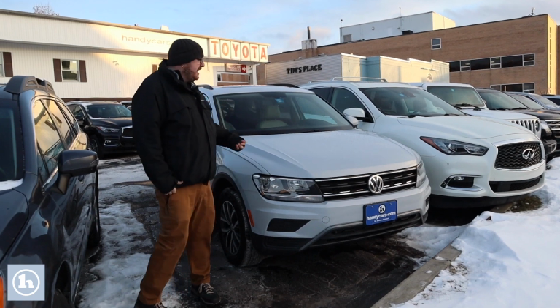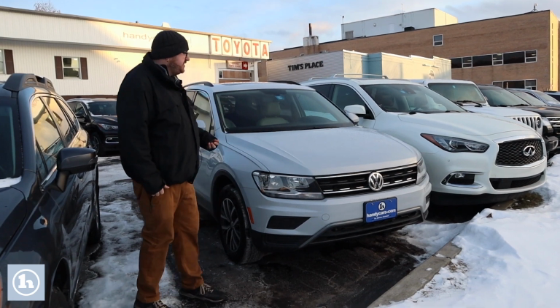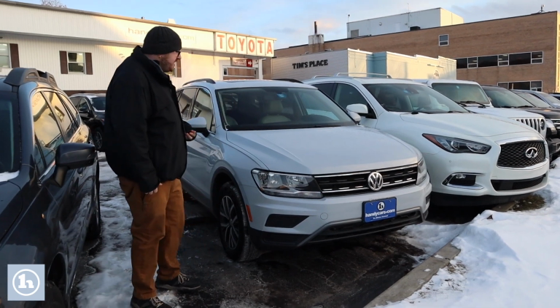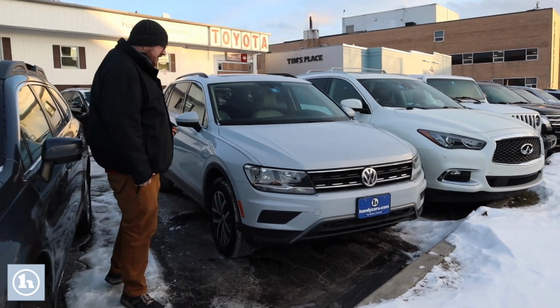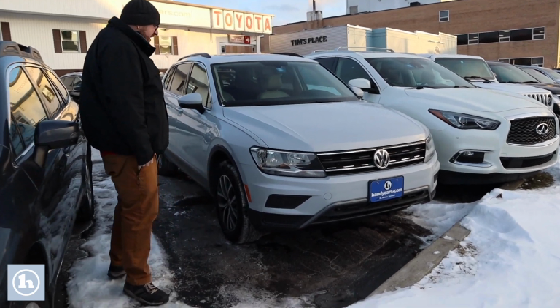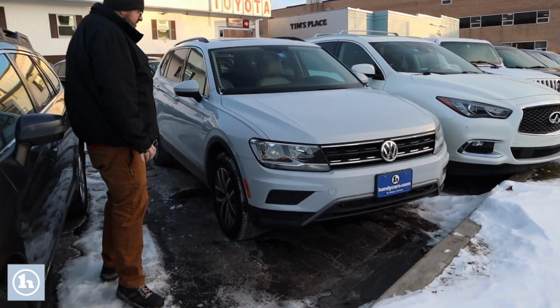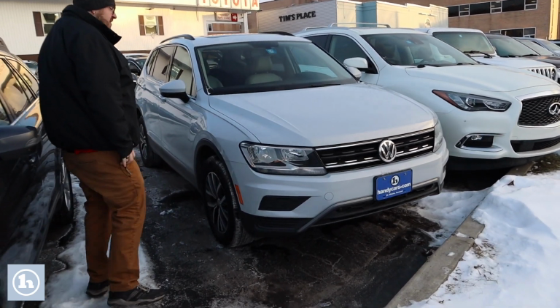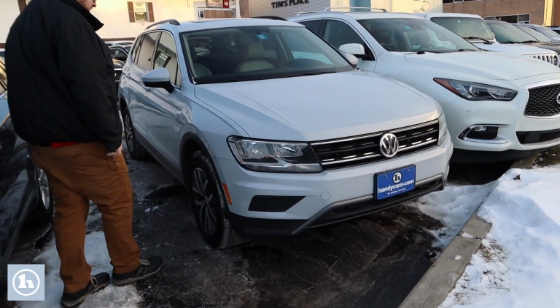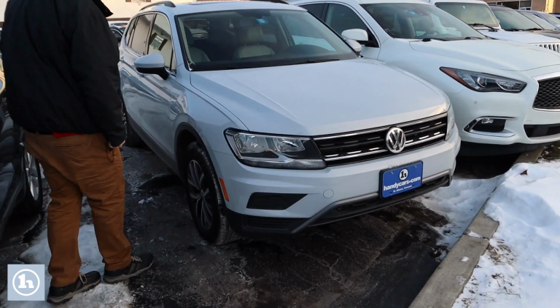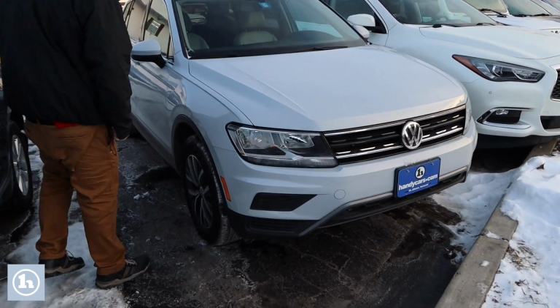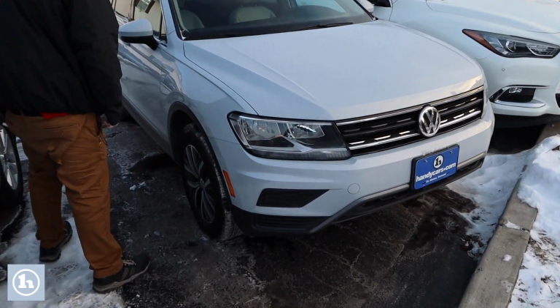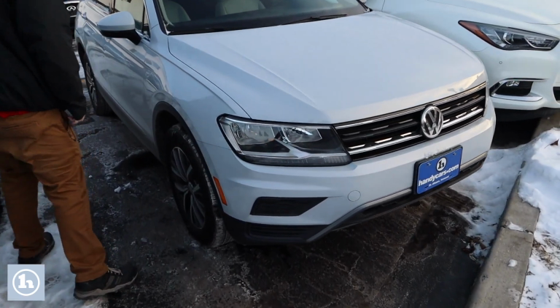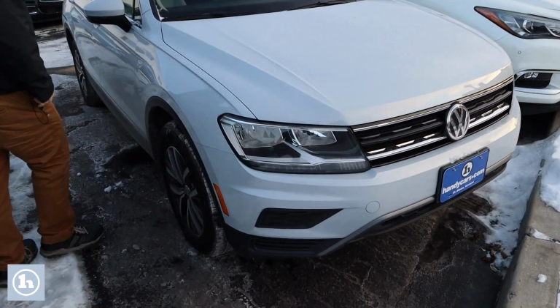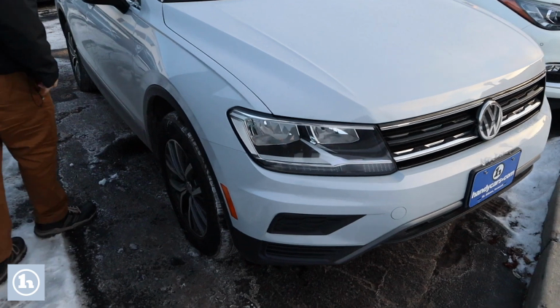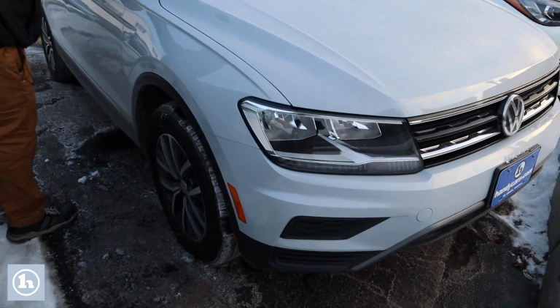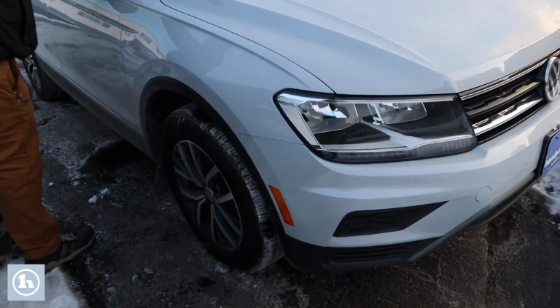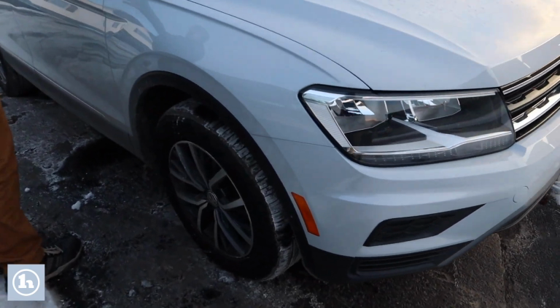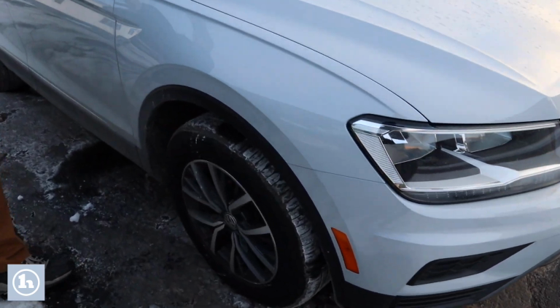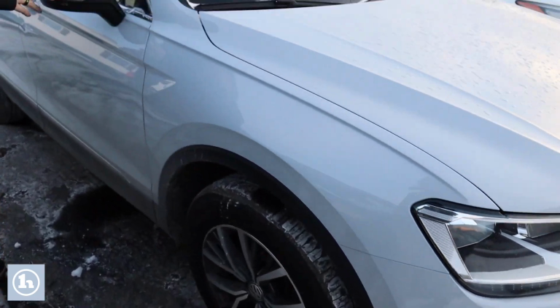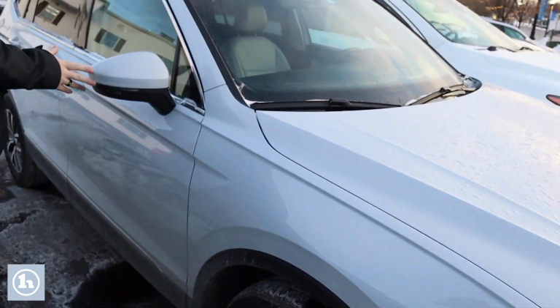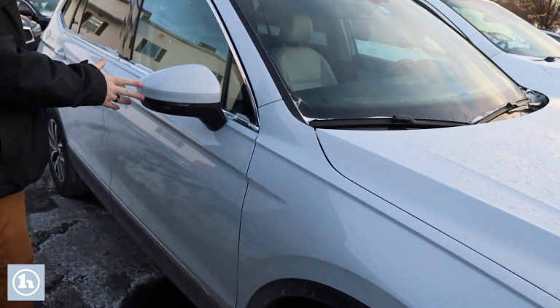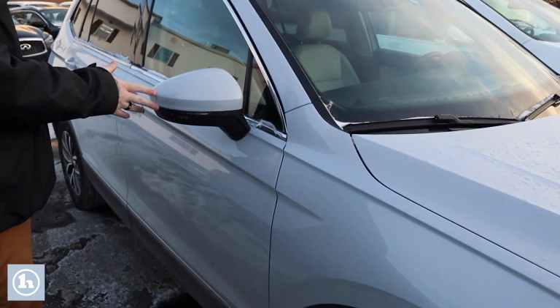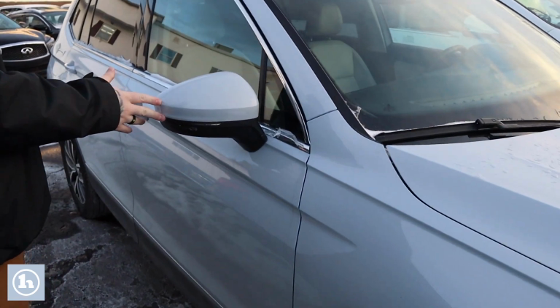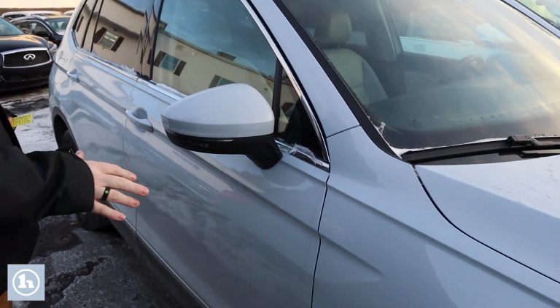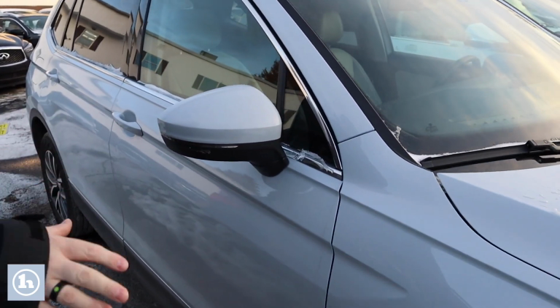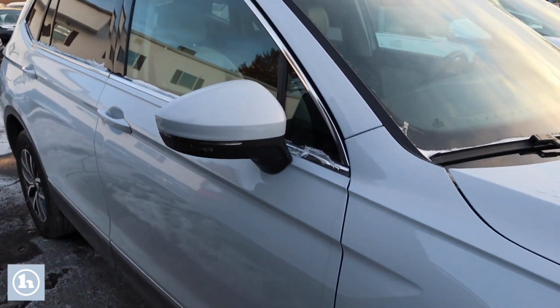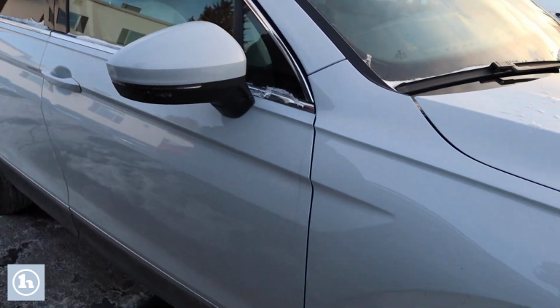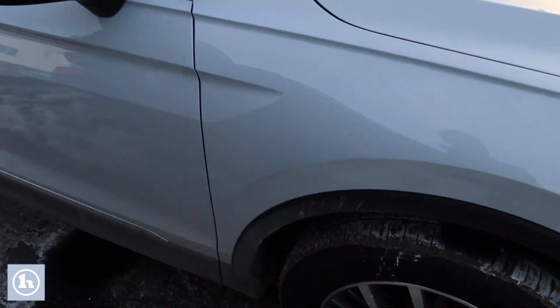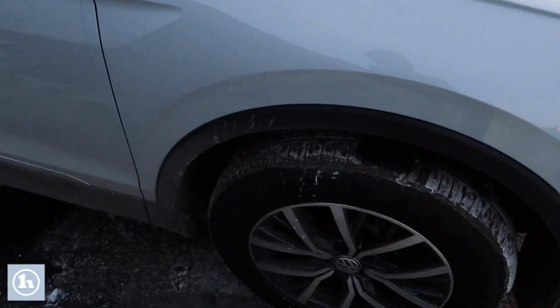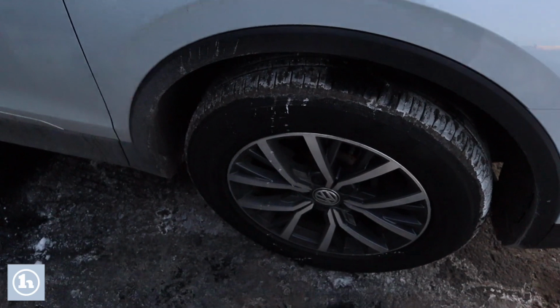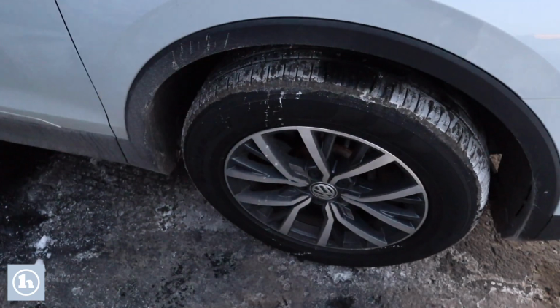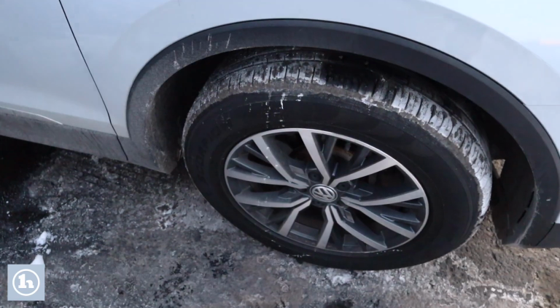As you'll see, it's in excellent condition and going to have a lot of nice features with that SE package. It does have the color-keyed mirrors here with the turn signal indicators on them, and beautiful two-tone Volkswagen alloy wheels.